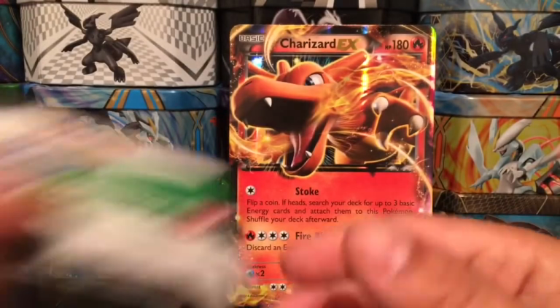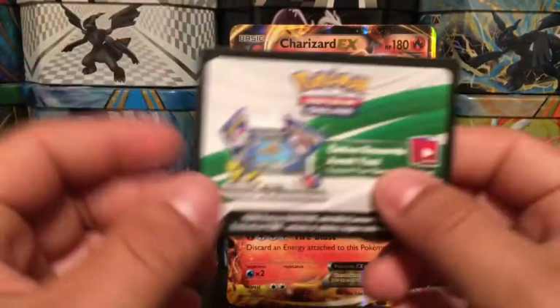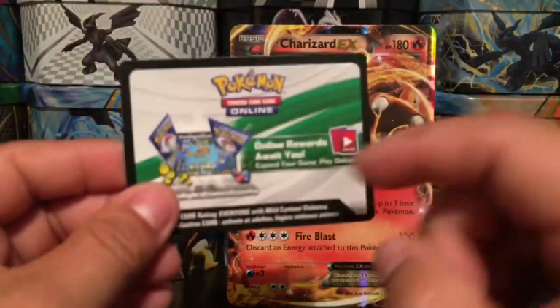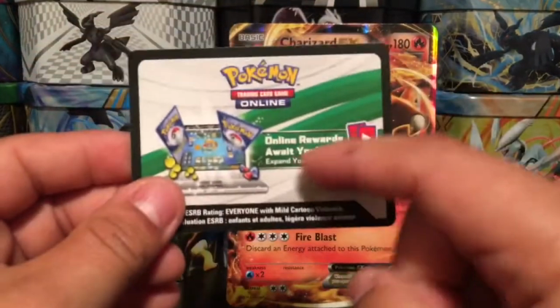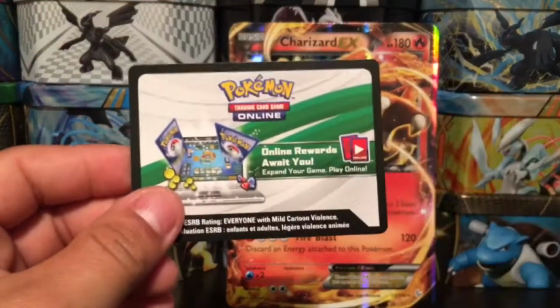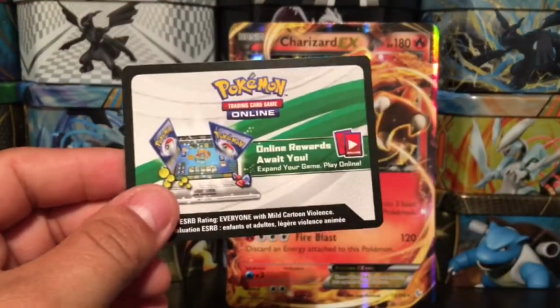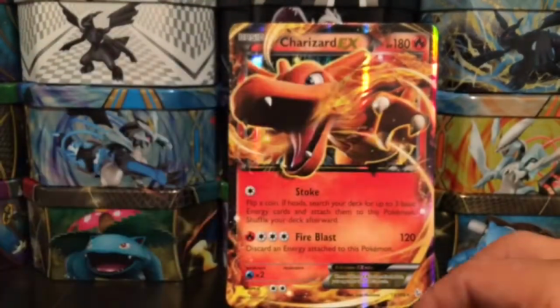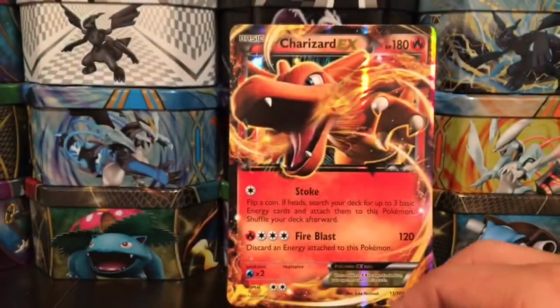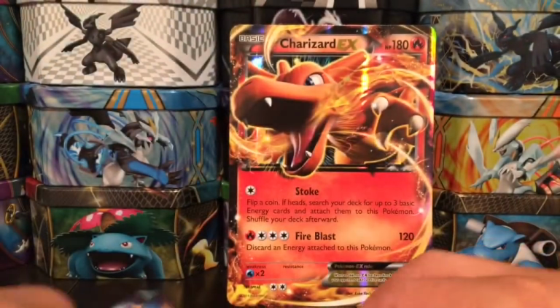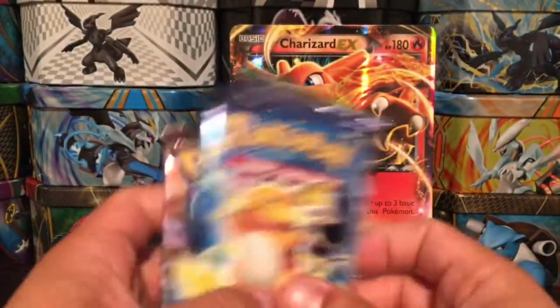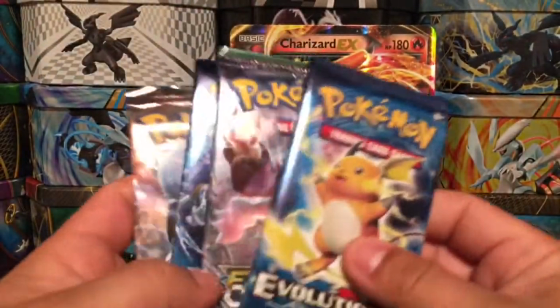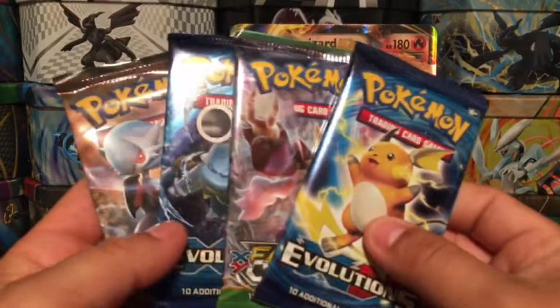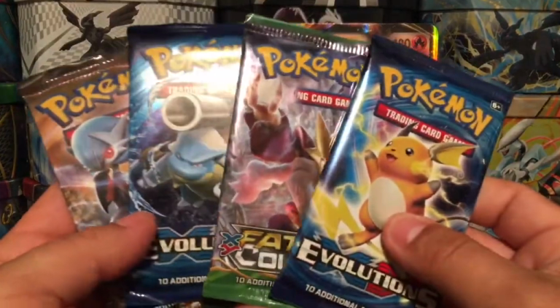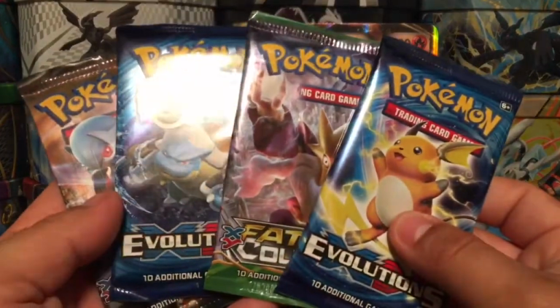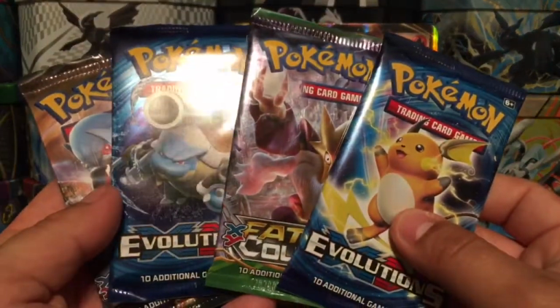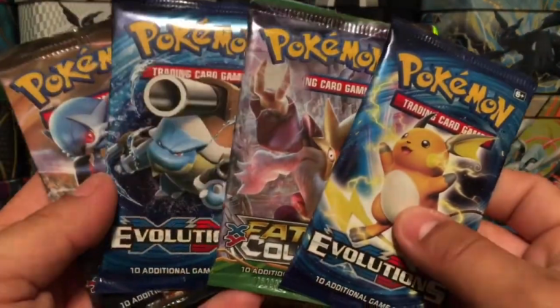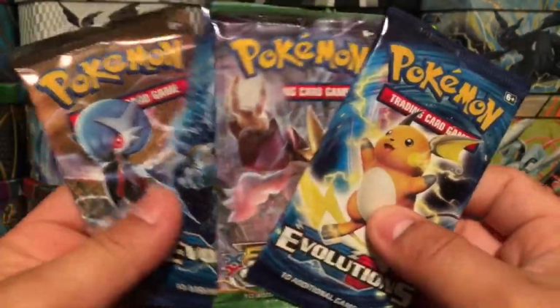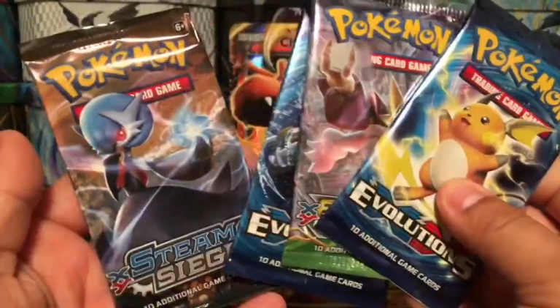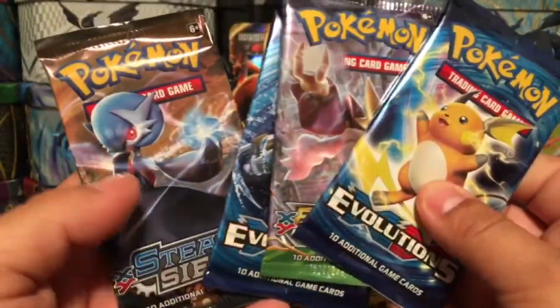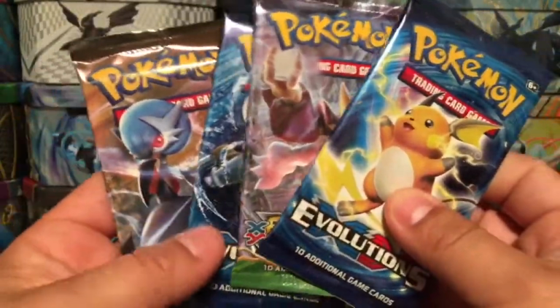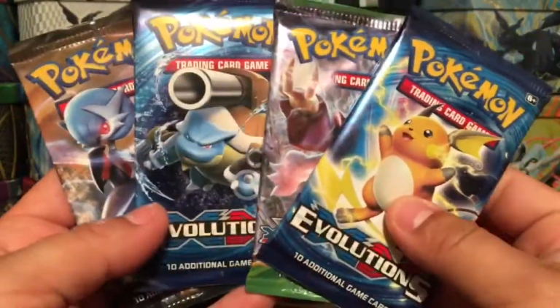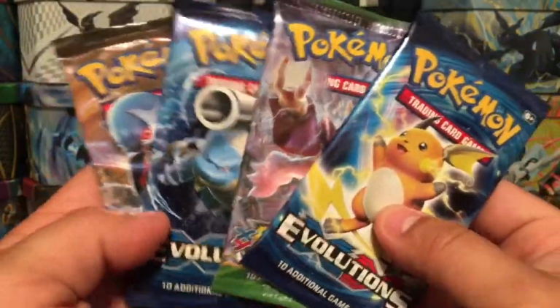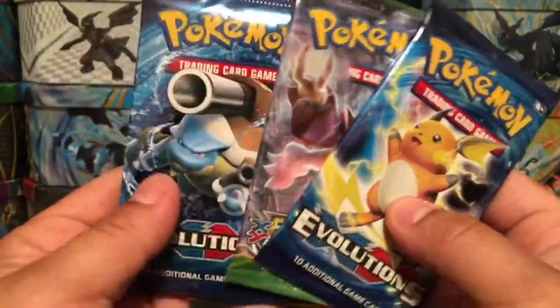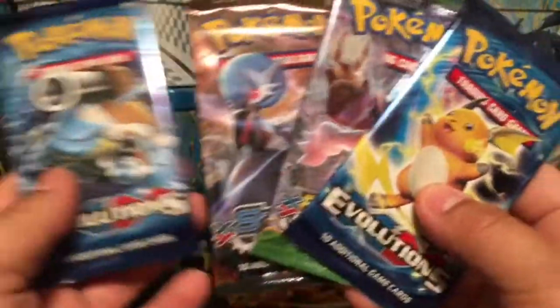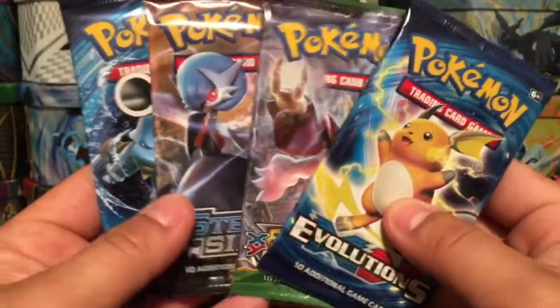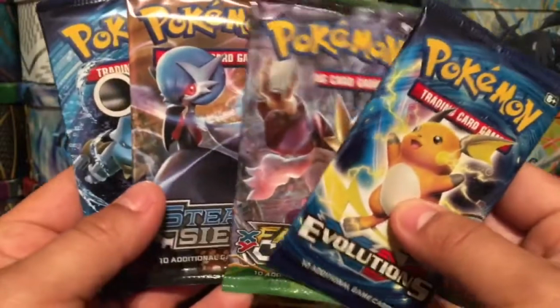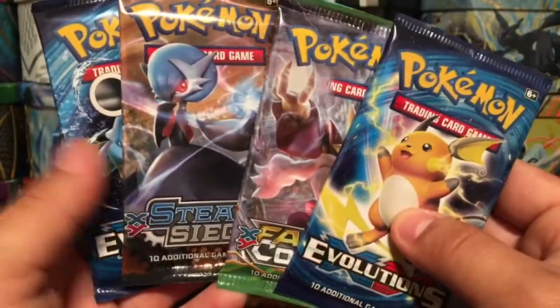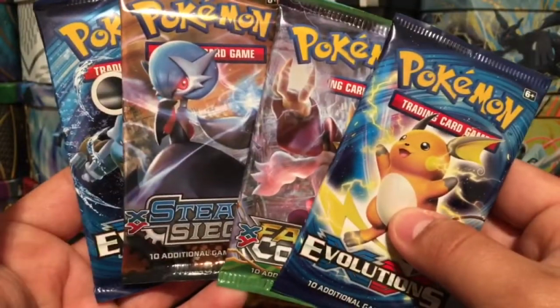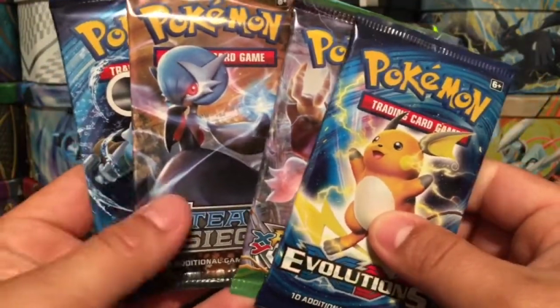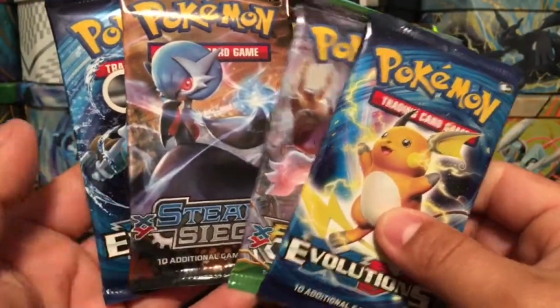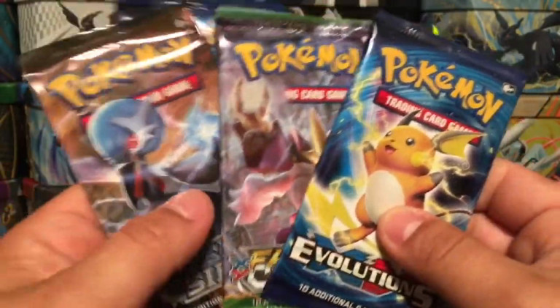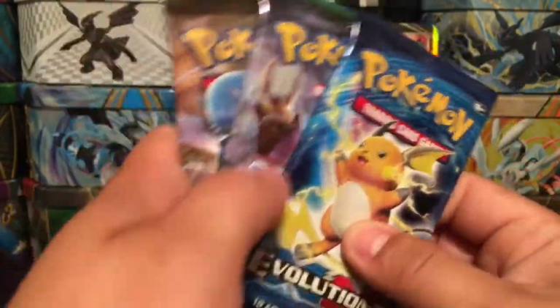We have a TCG code card - I'm going to give this away randomly throughout the video. And we have four booster packs: two Evolutions, one Fates Collide, and one Steam Siege.